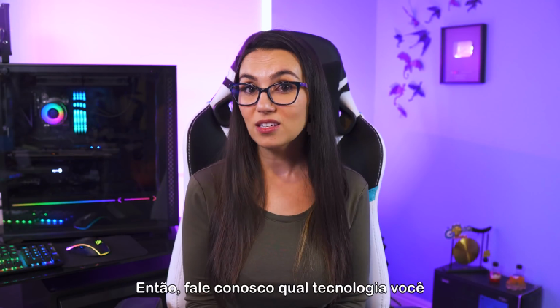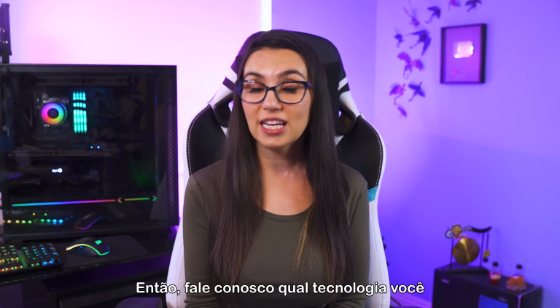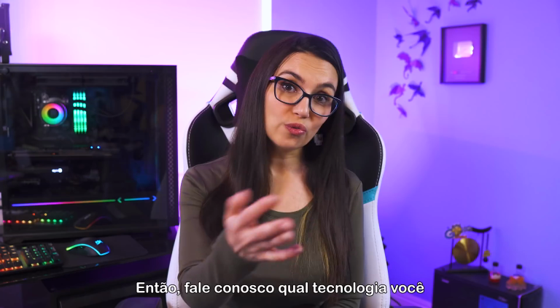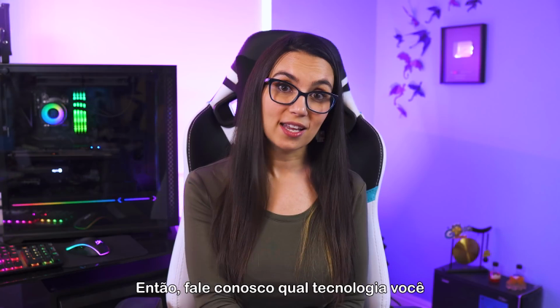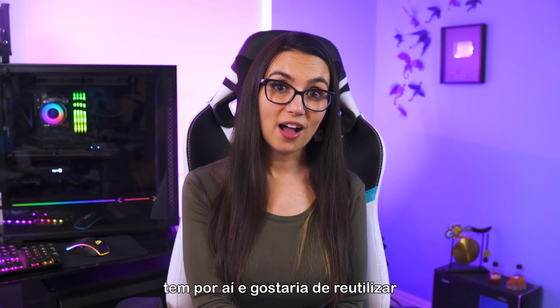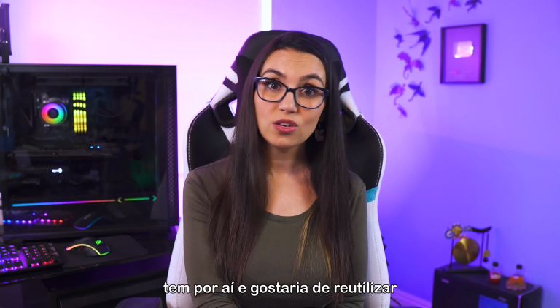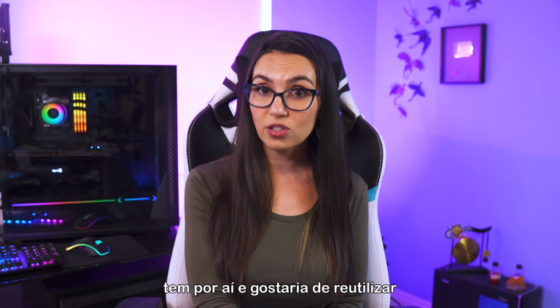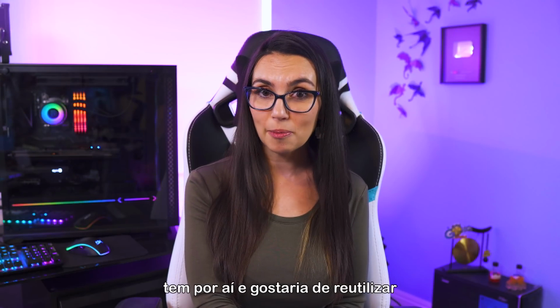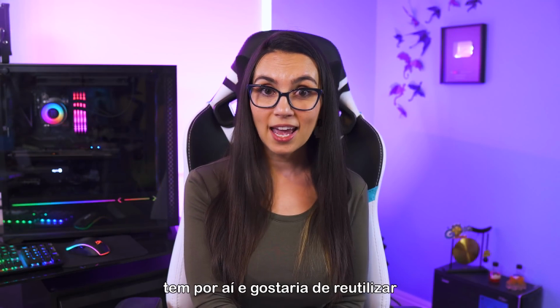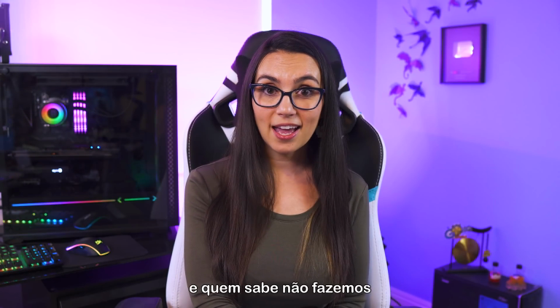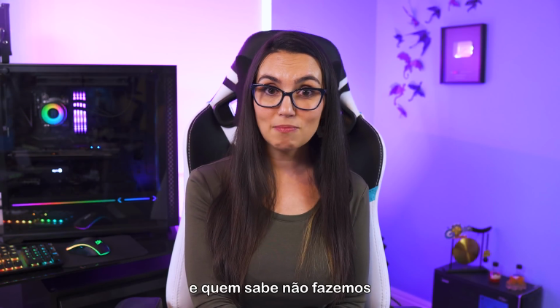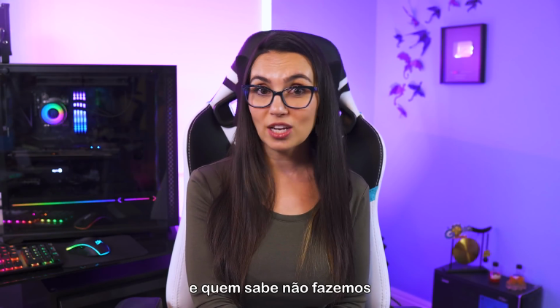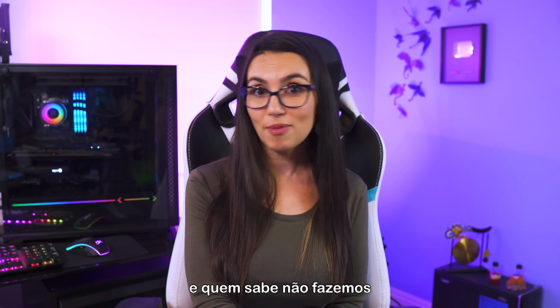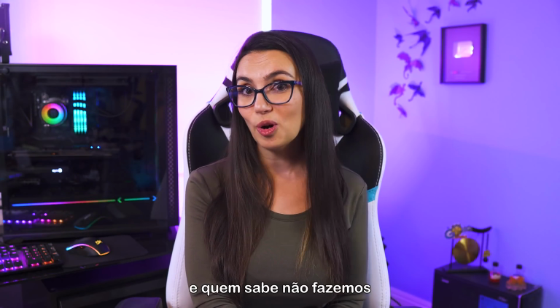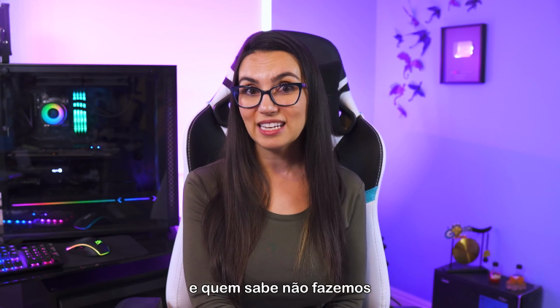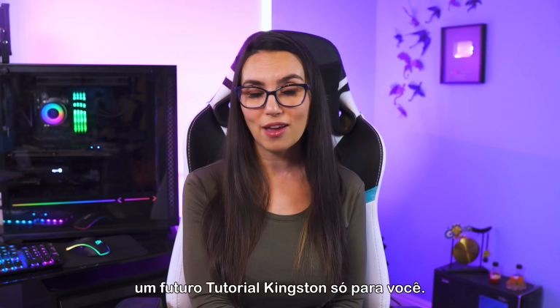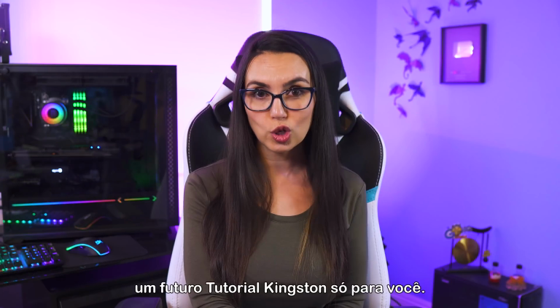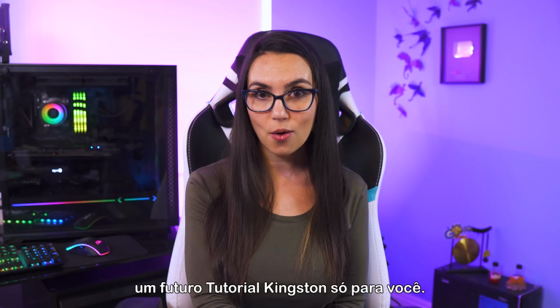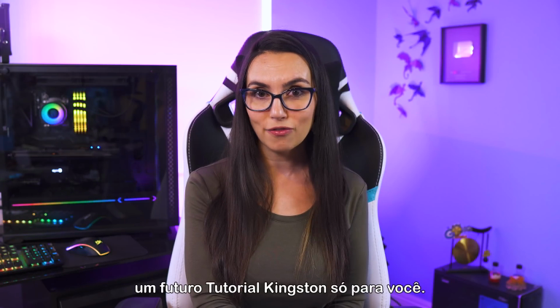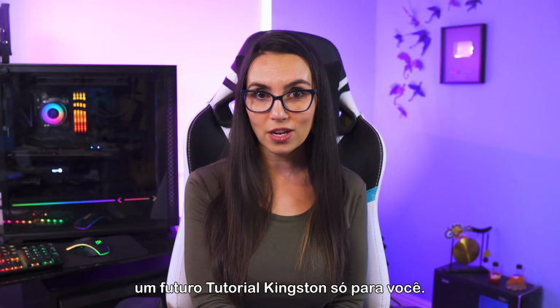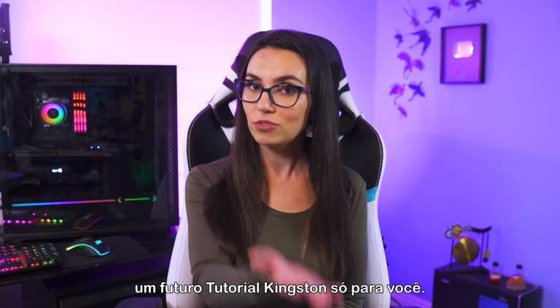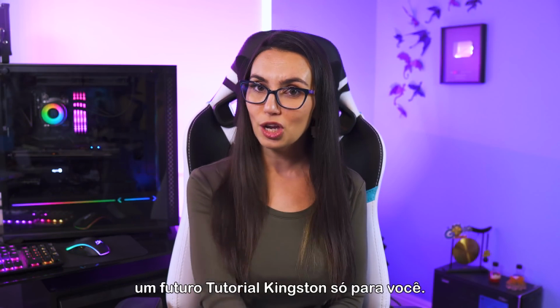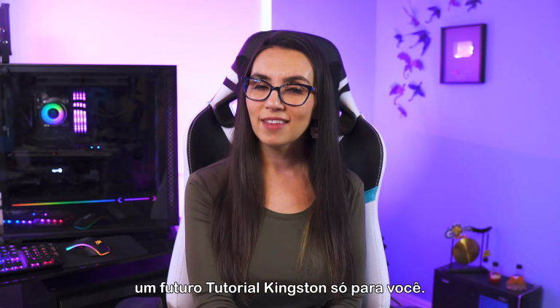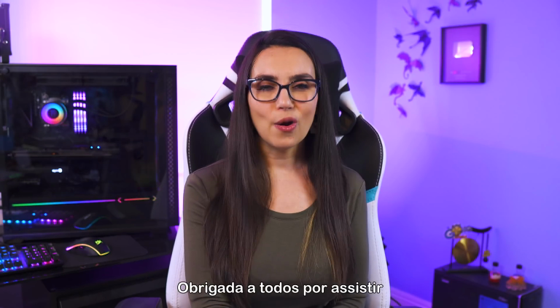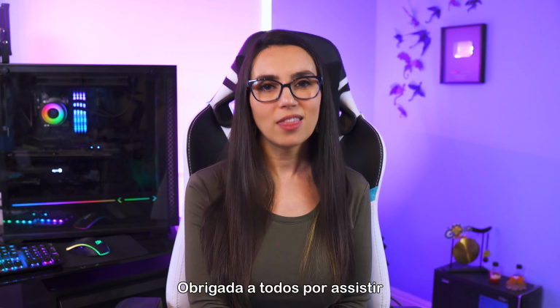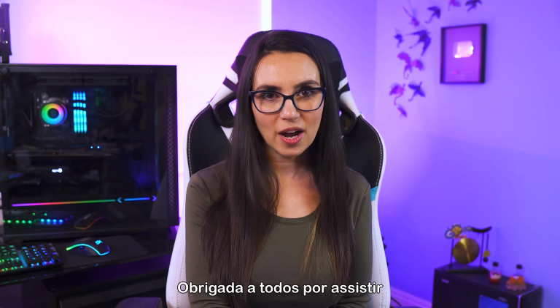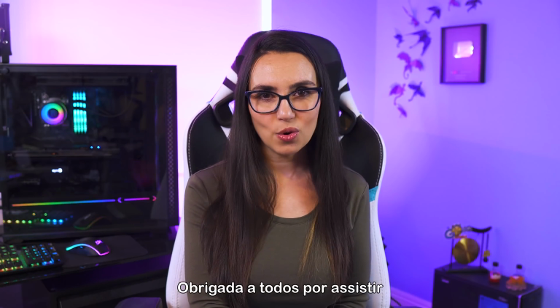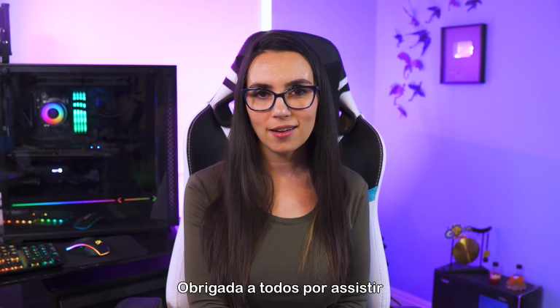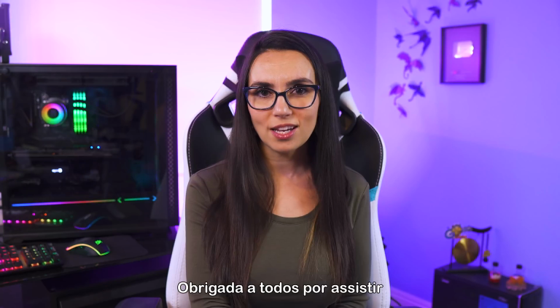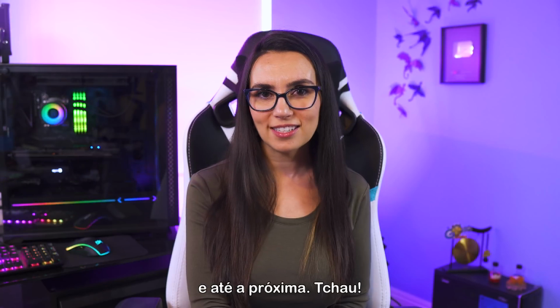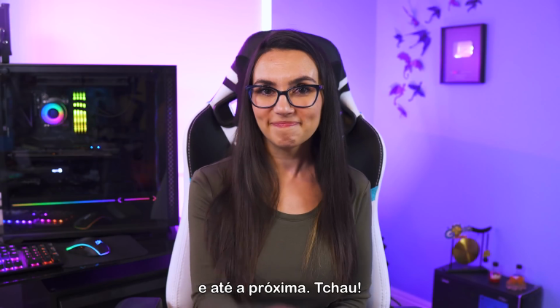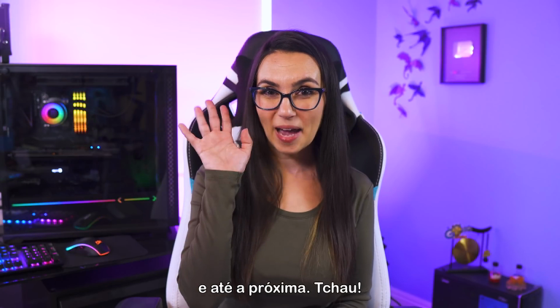Let us know what tech you've got sitting around that you want to repurpose and maybe, just maybe, we'll put together a future DIY in 5 video just for you. Thanks for watching everyone and I will see you next time. Bye!